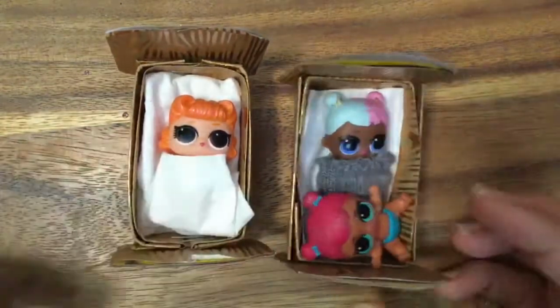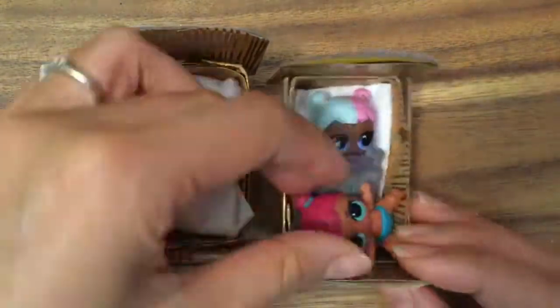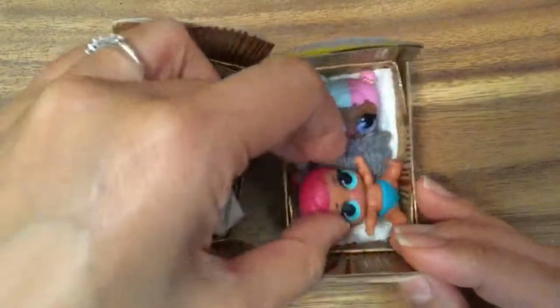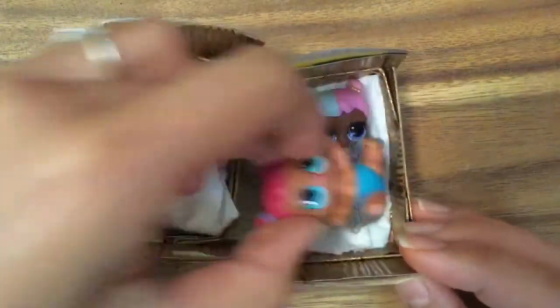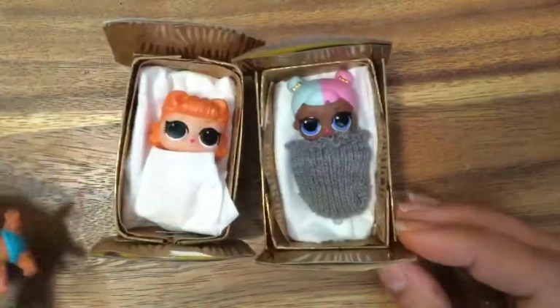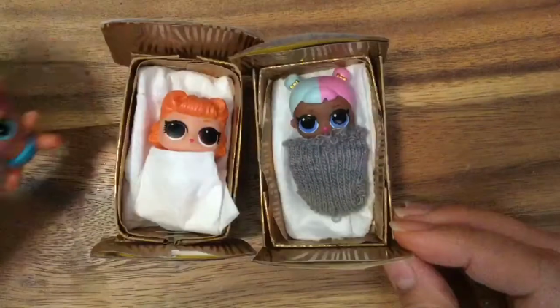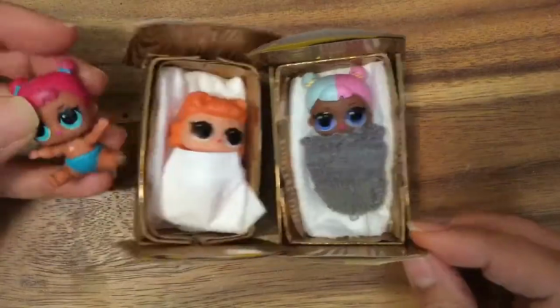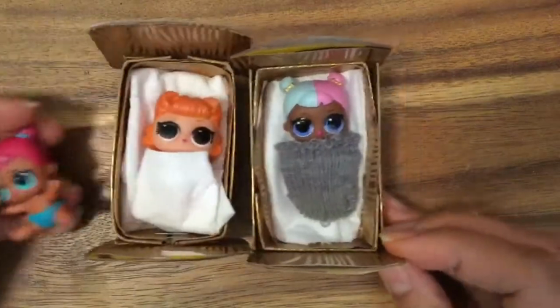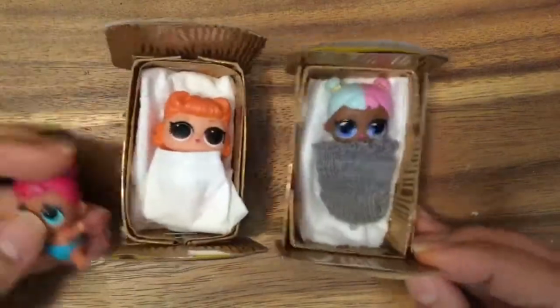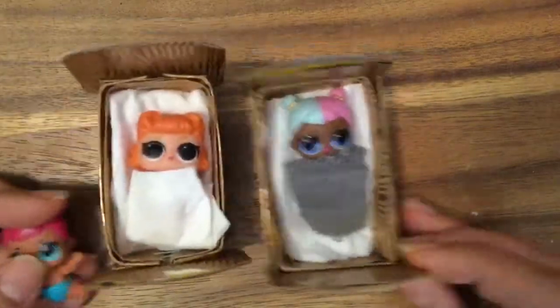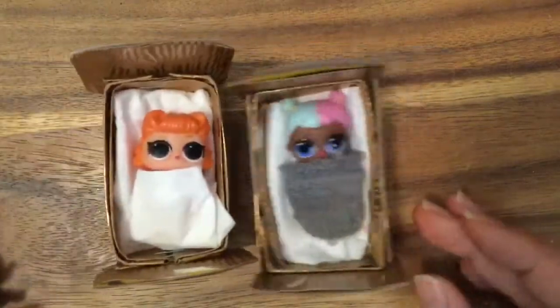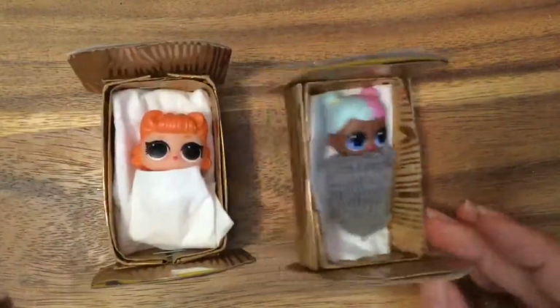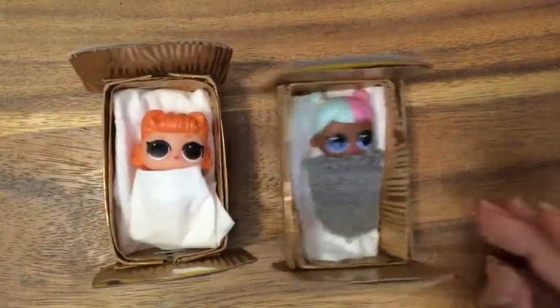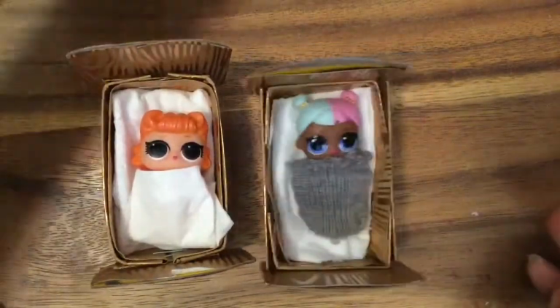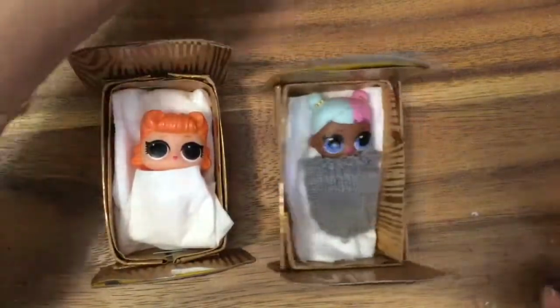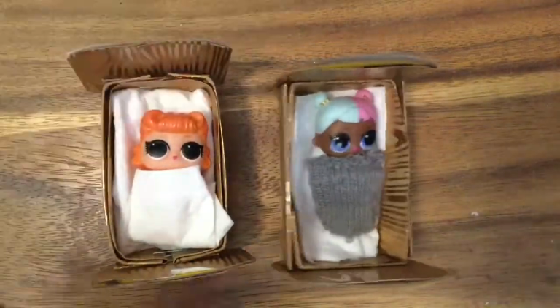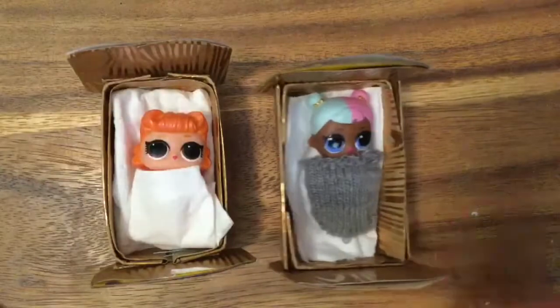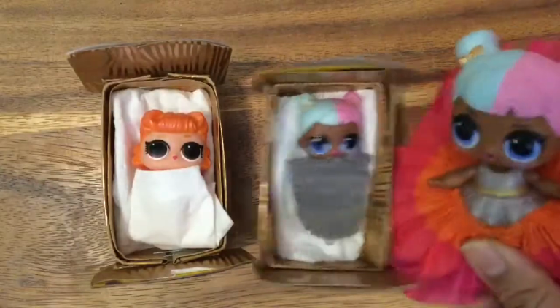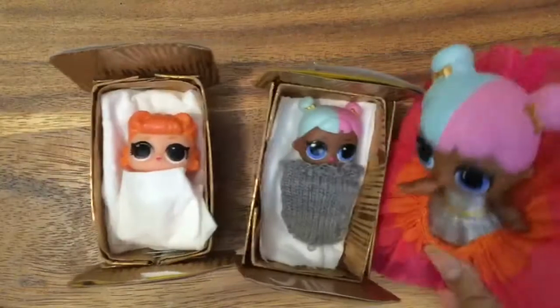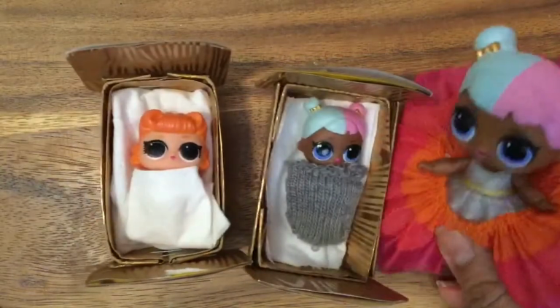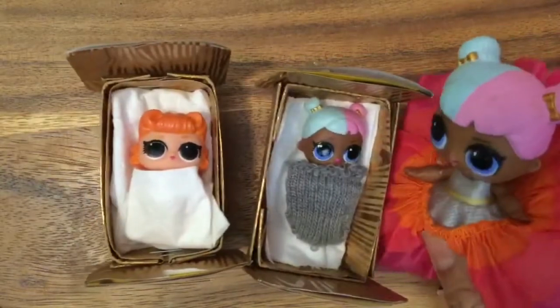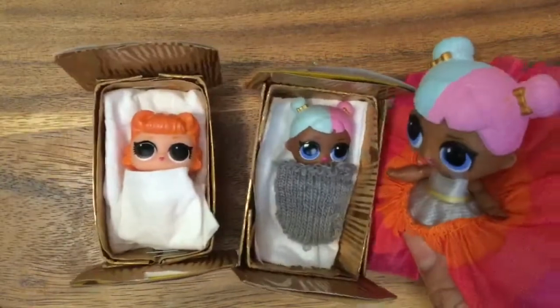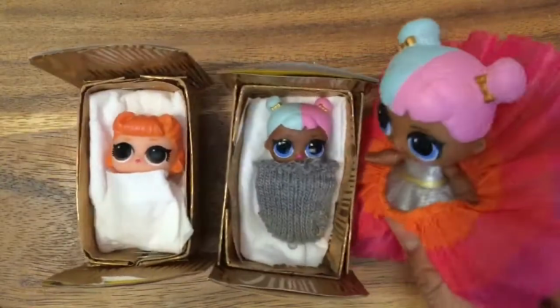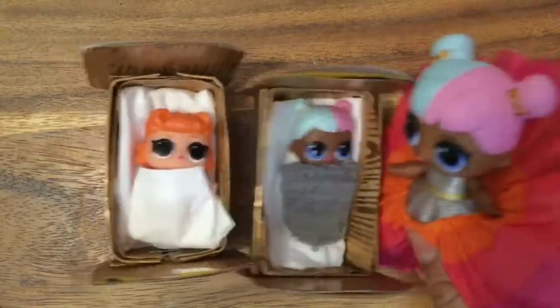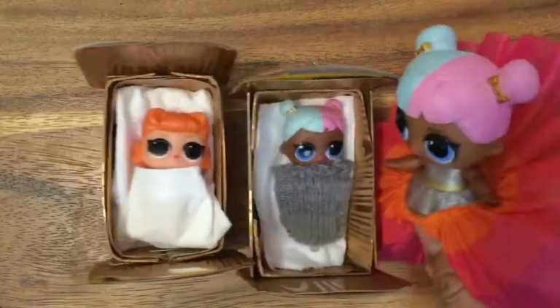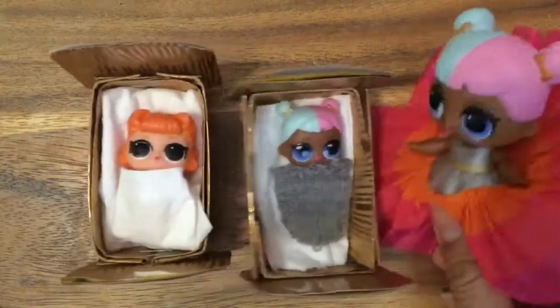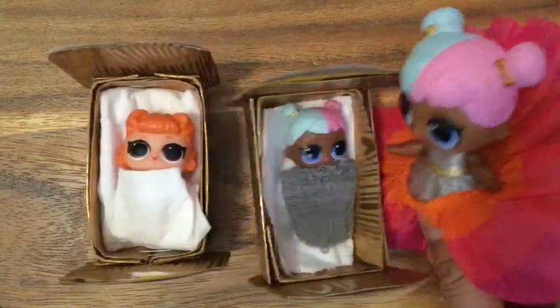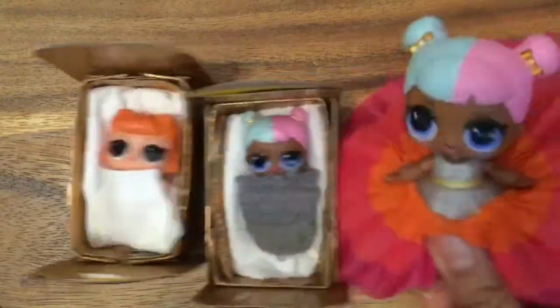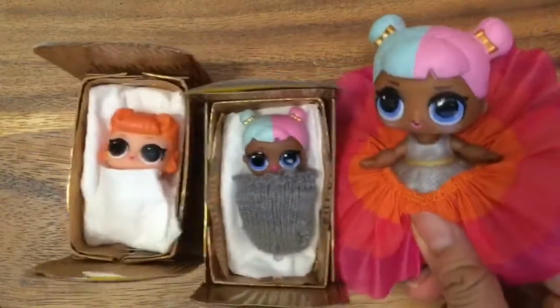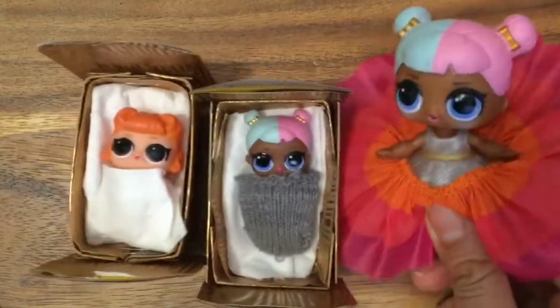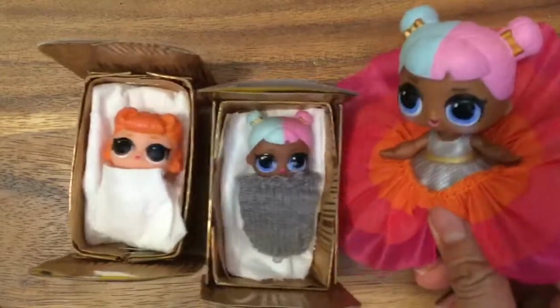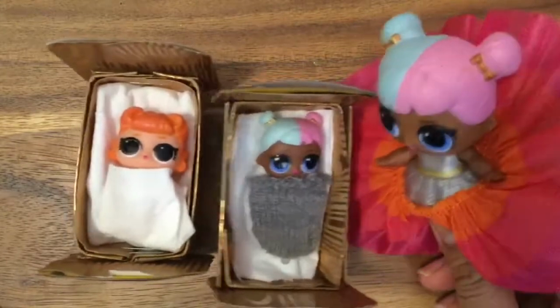I hope you enjoyed this video! Be sure to like, subscribe, and comment, and stay tuned for my big giveaway. Let me know what piece of LOL doll furniture you would like me to show you how to make next. Until next time, bye now!